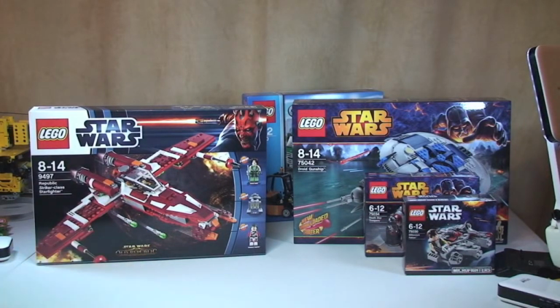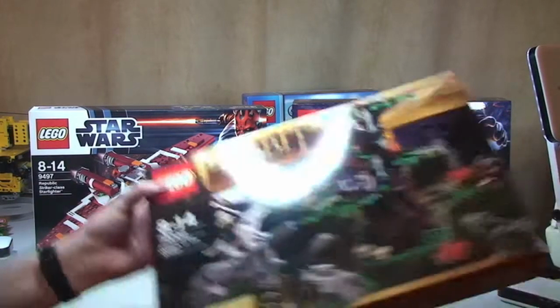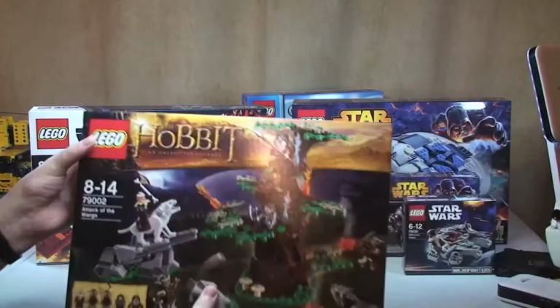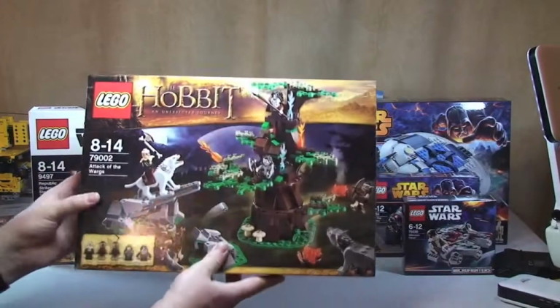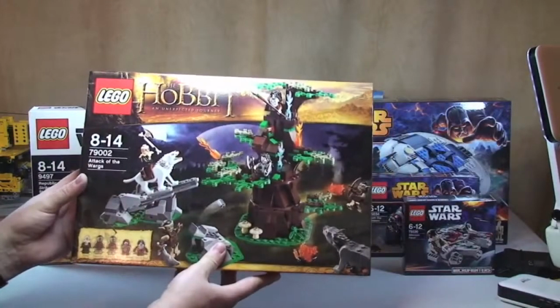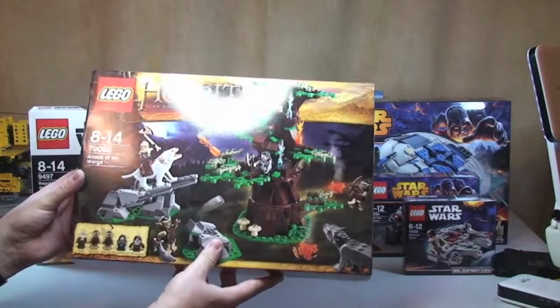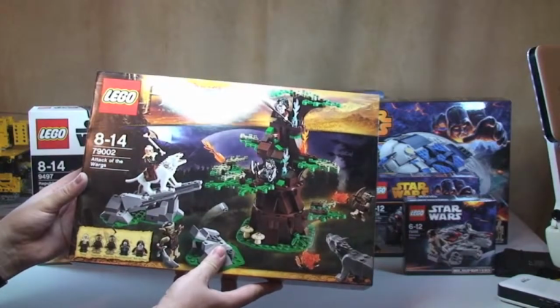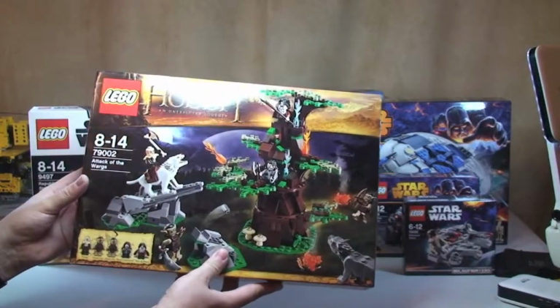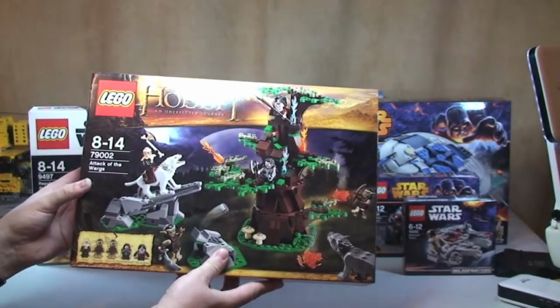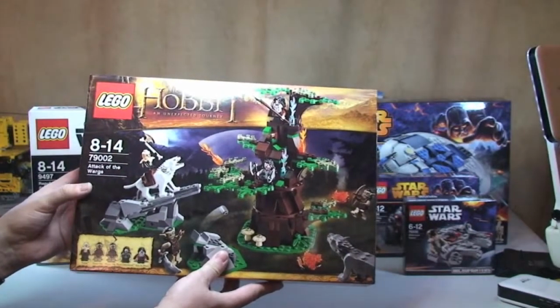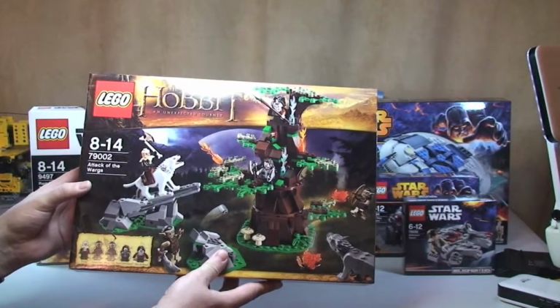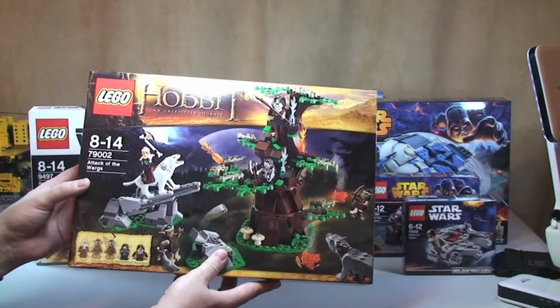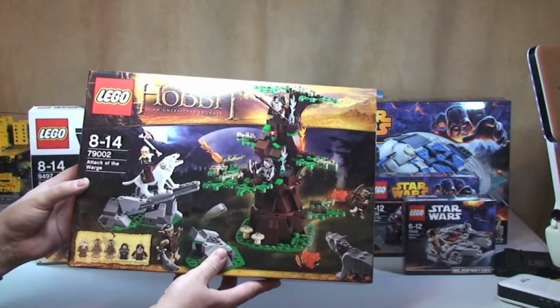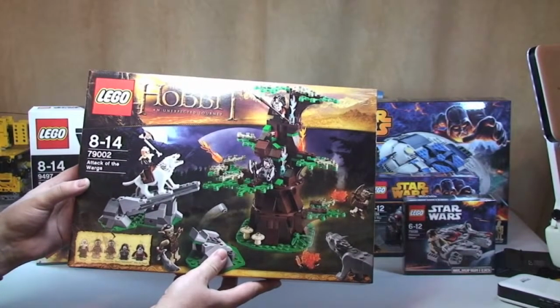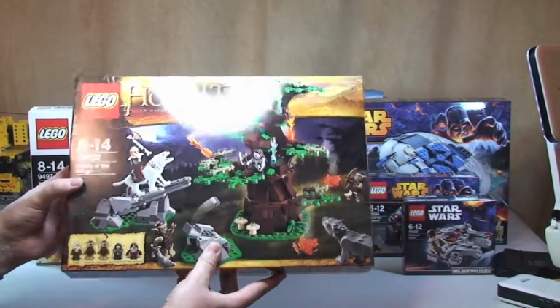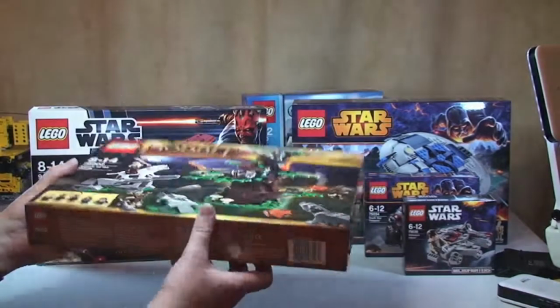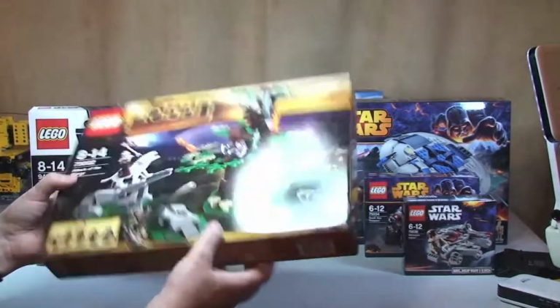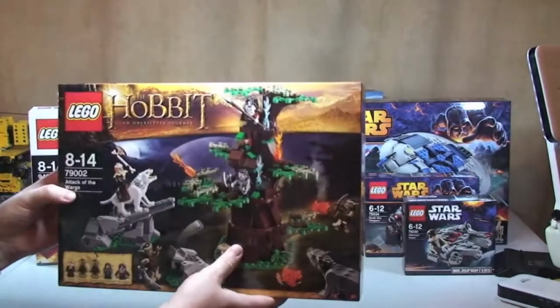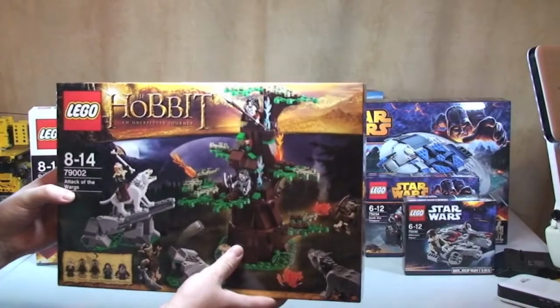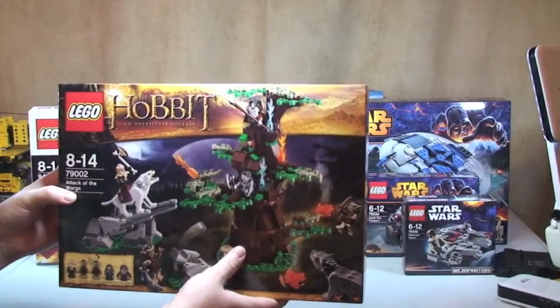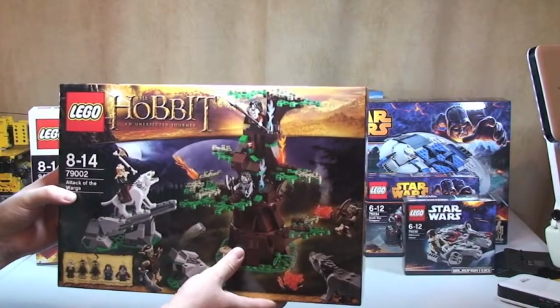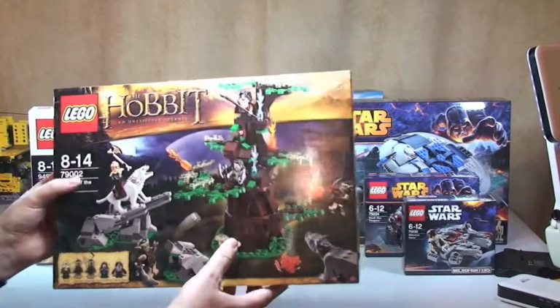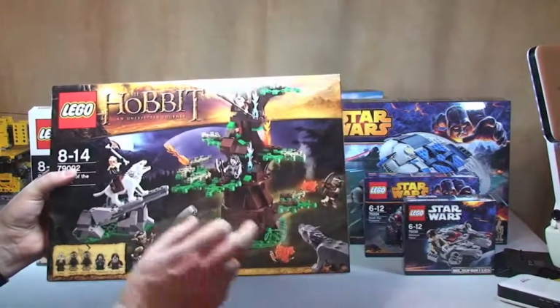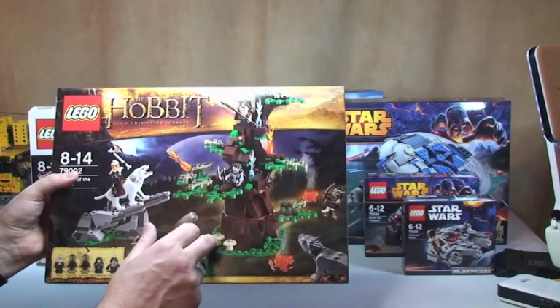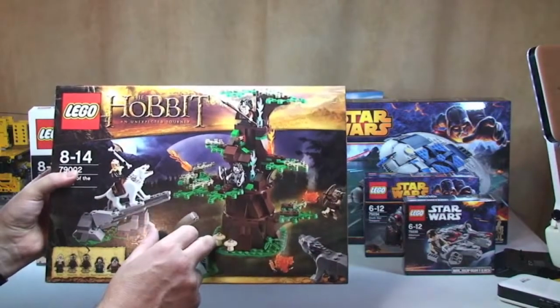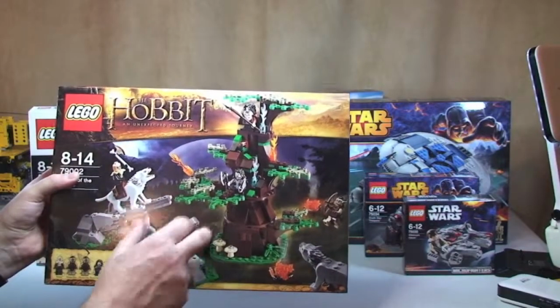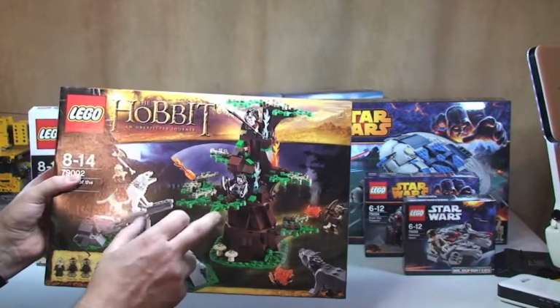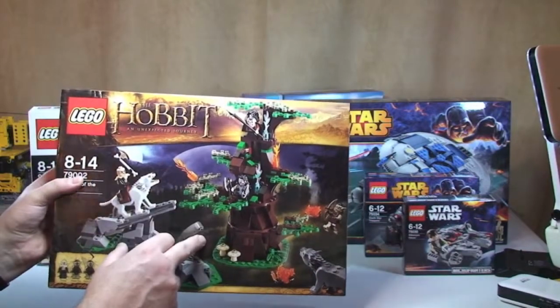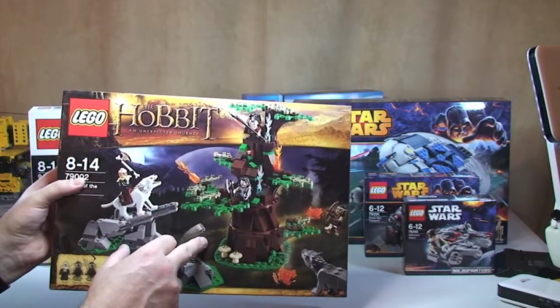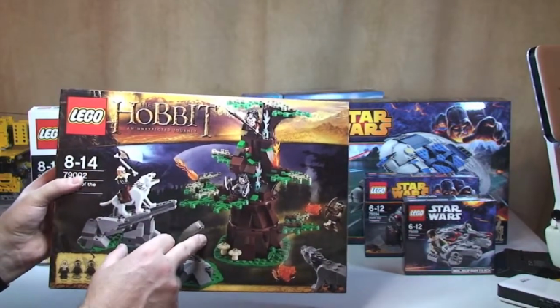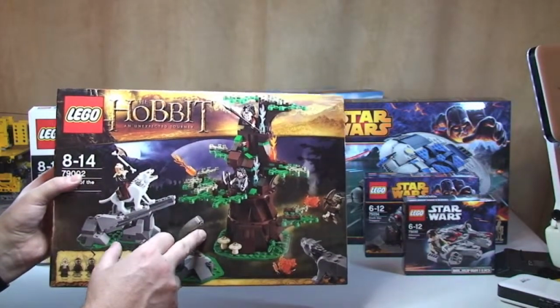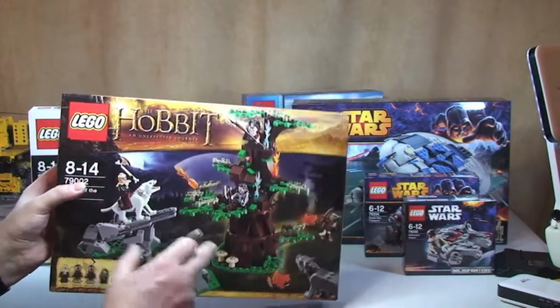I've got a Hobbit set. This is set 79002 Attack of the Wargs. I think I got this from the Lego store online as well.